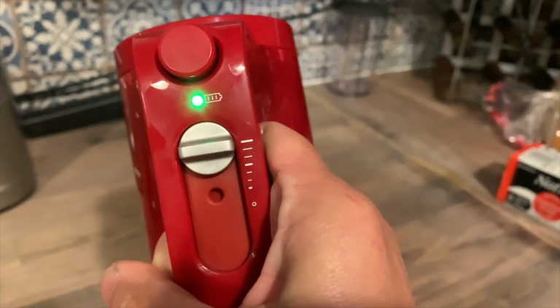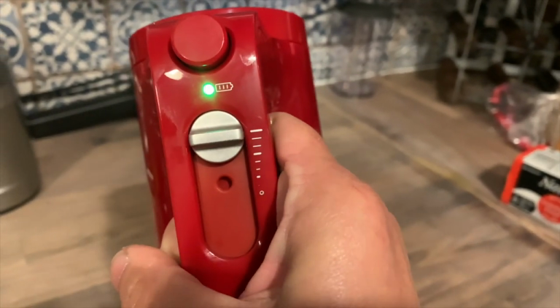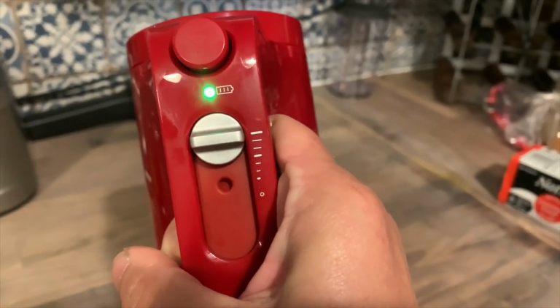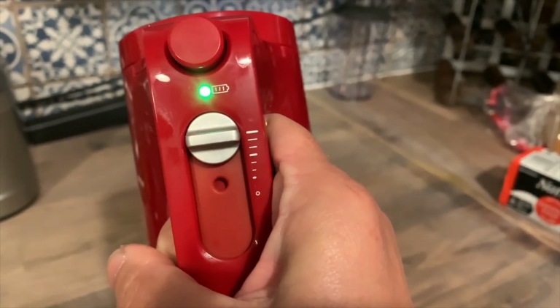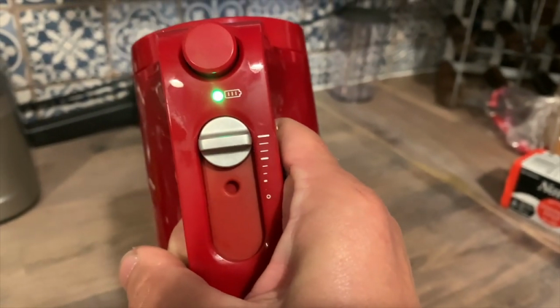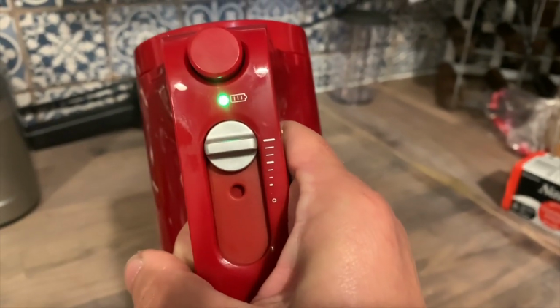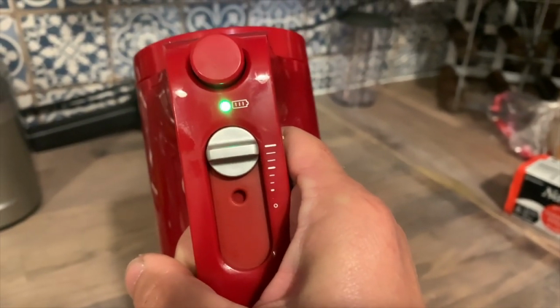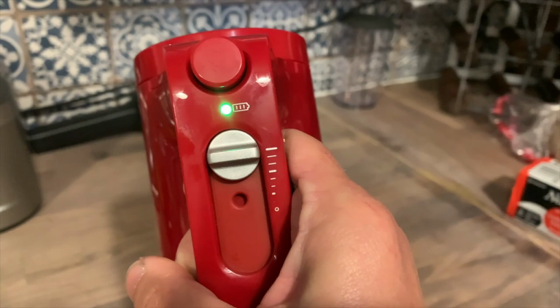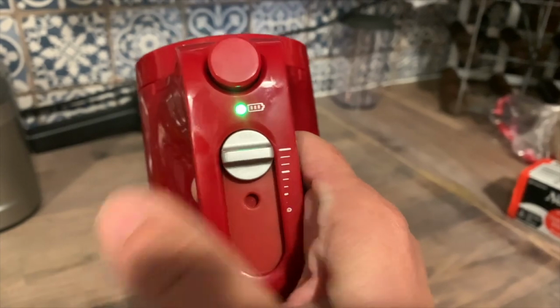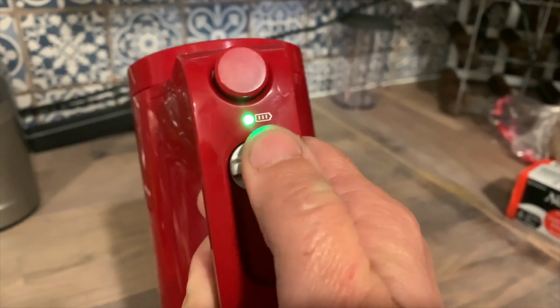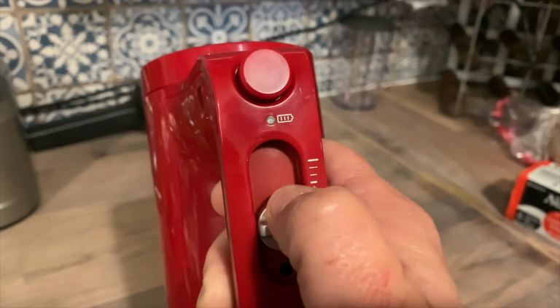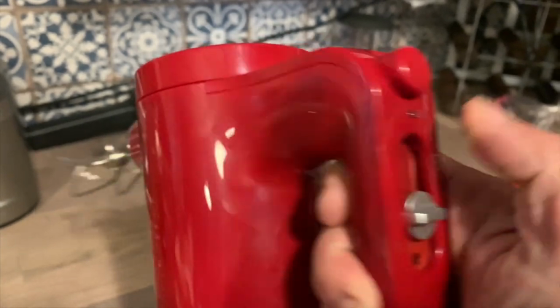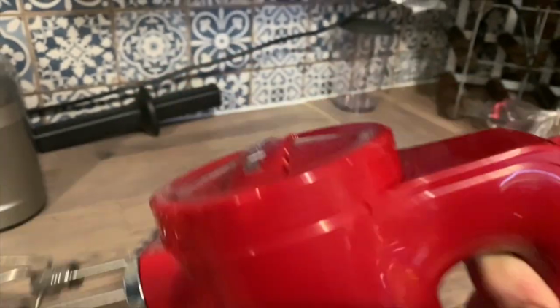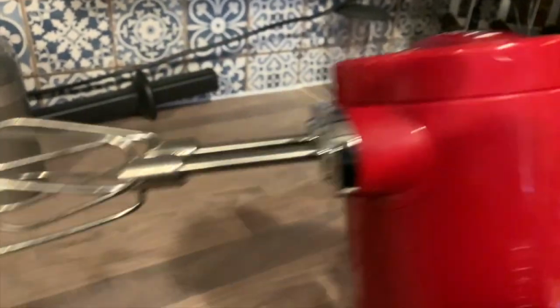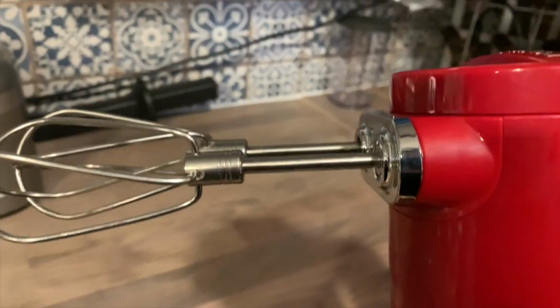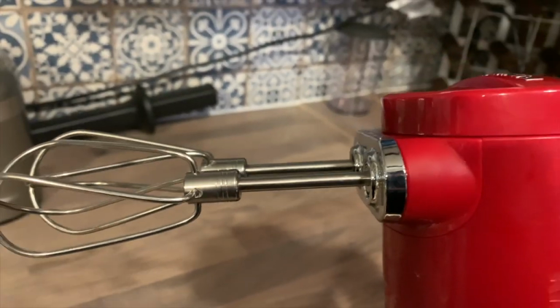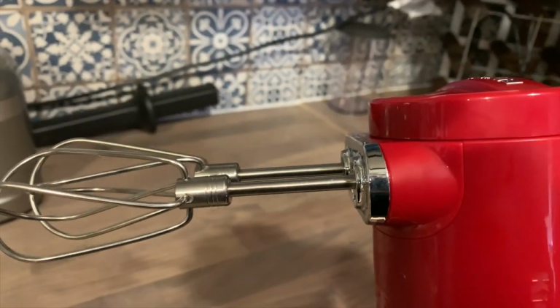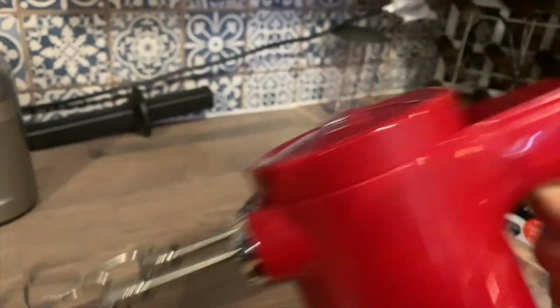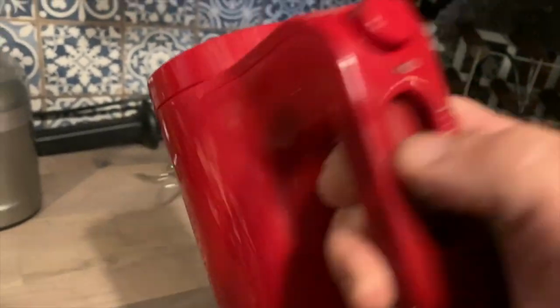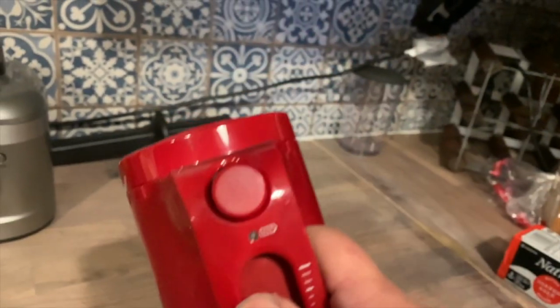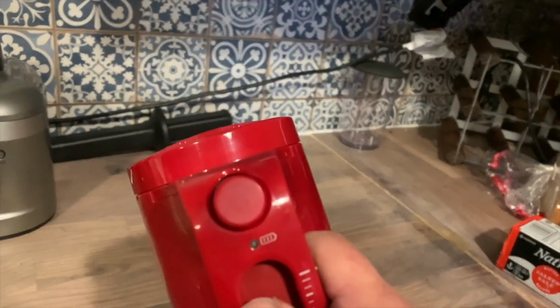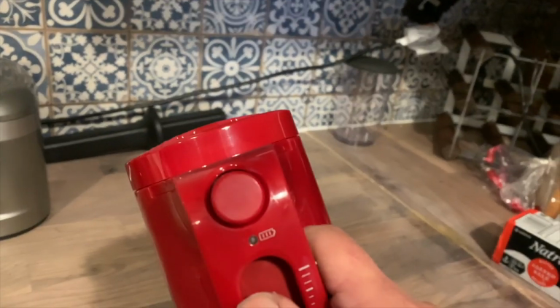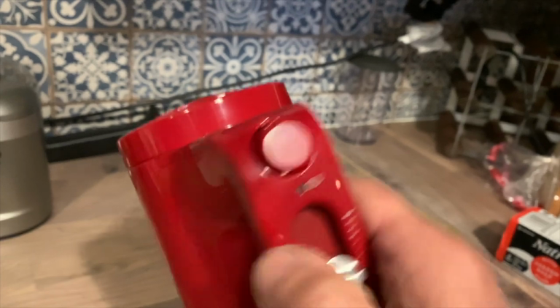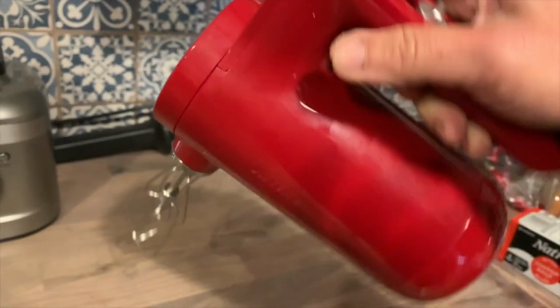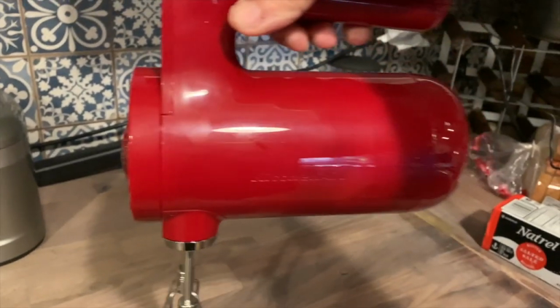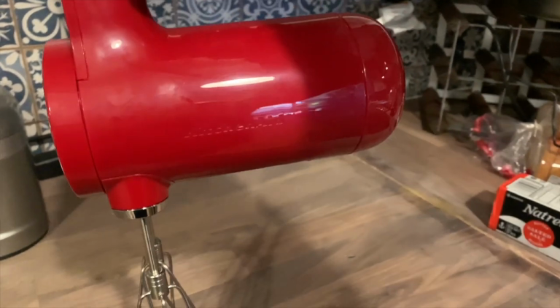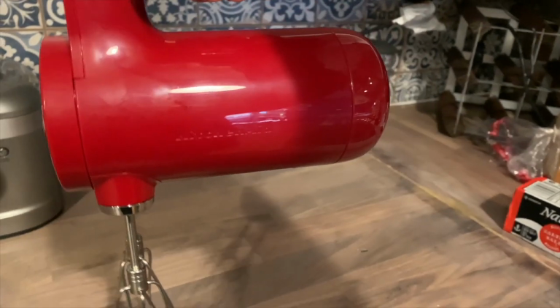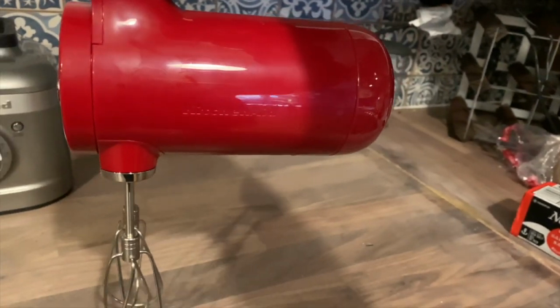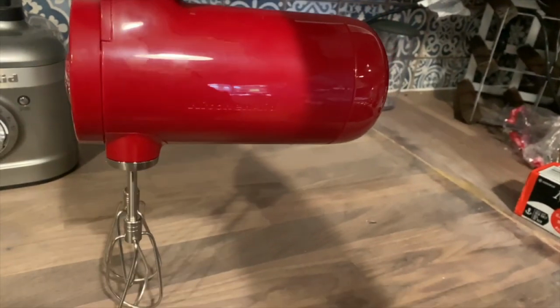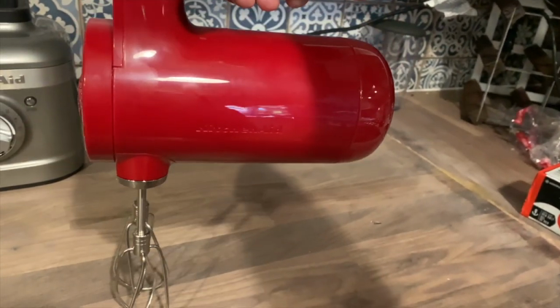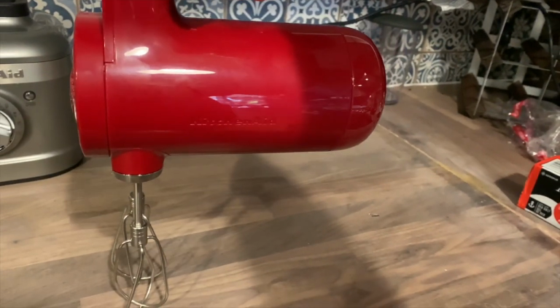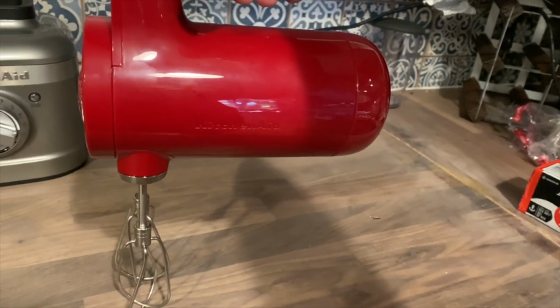That light indicates how much battery power you have left, so as you can see it's glowing green right now. There are a few really cool features on this hand mixer that make it so easy to use and a lot of fun.